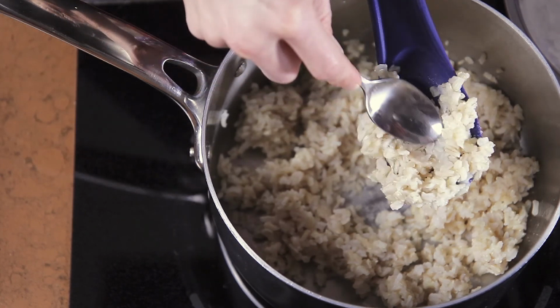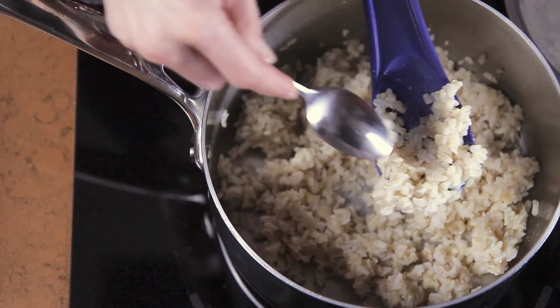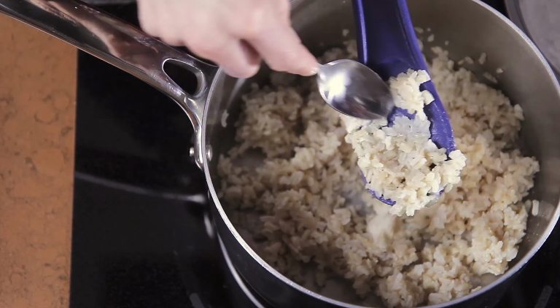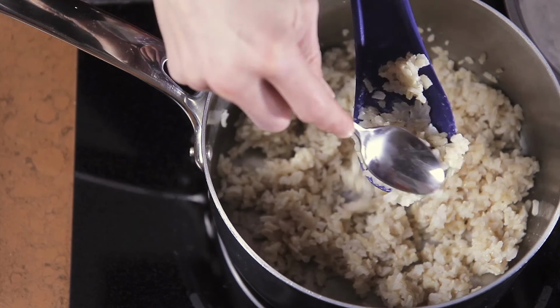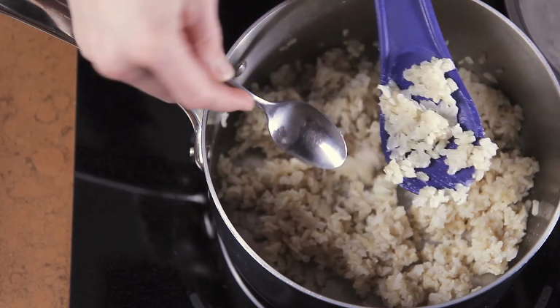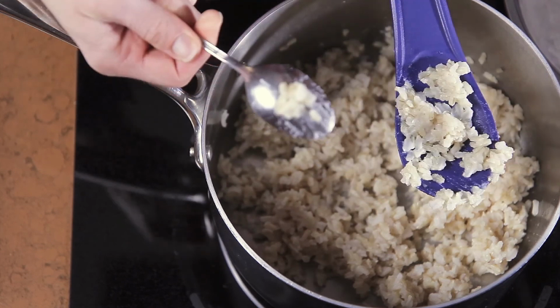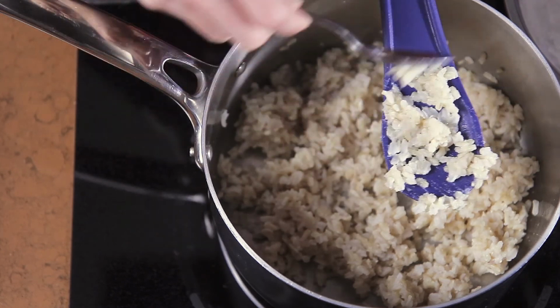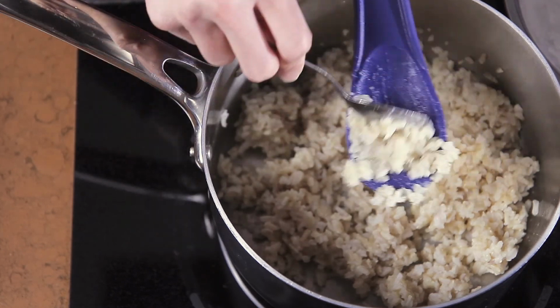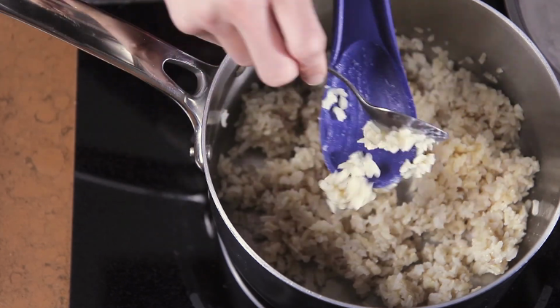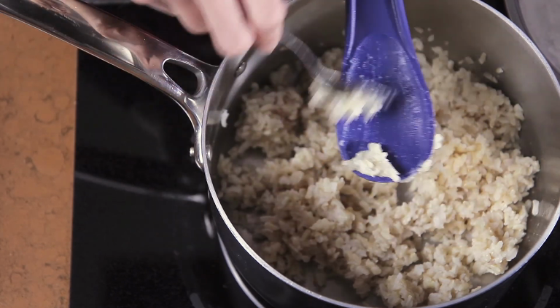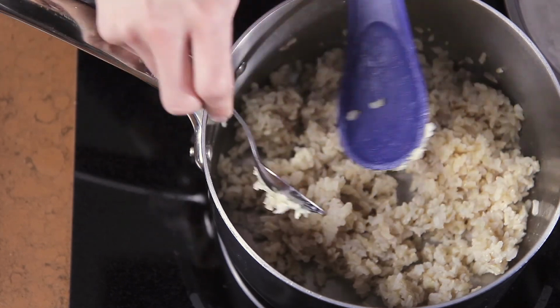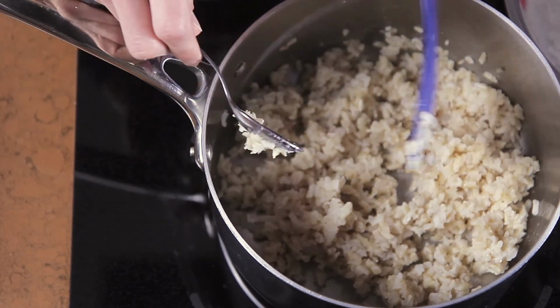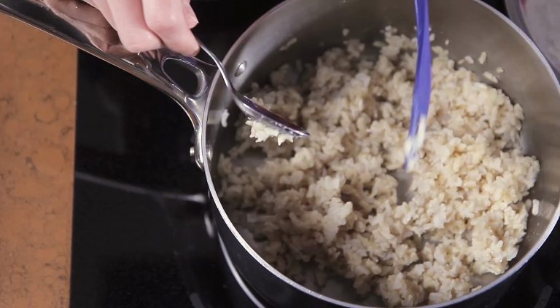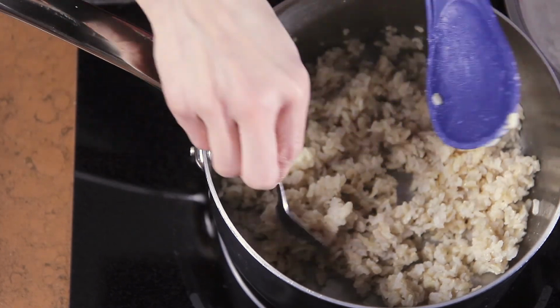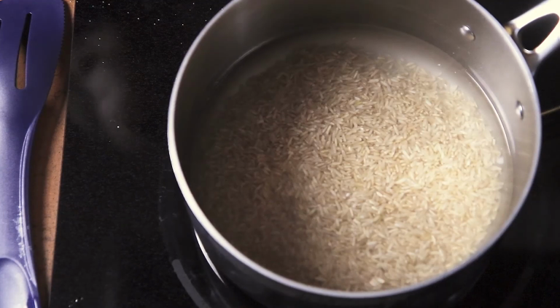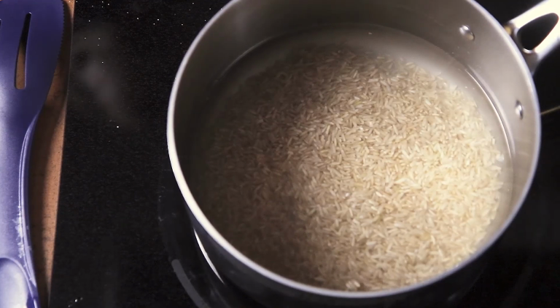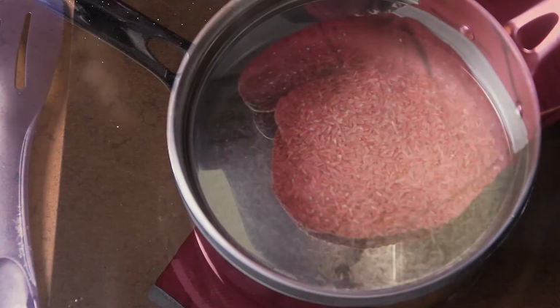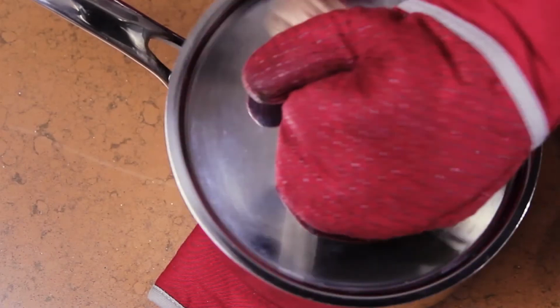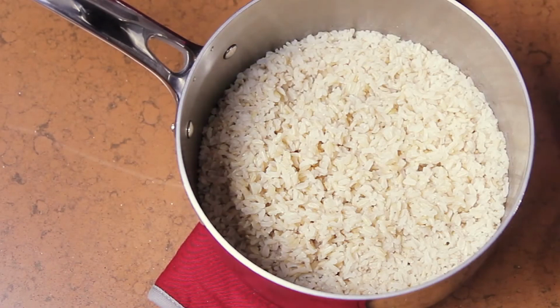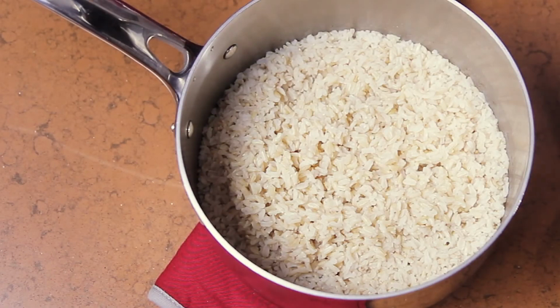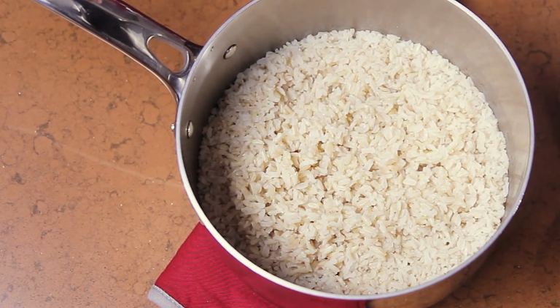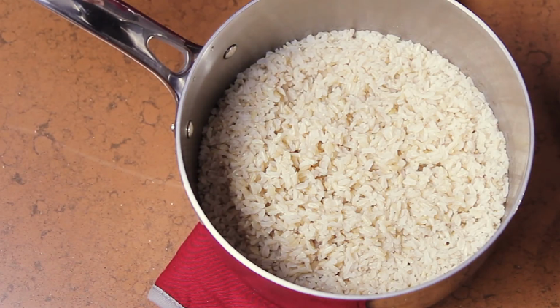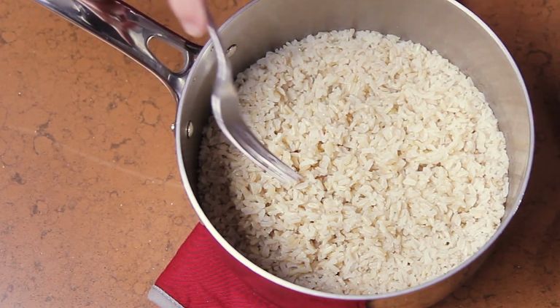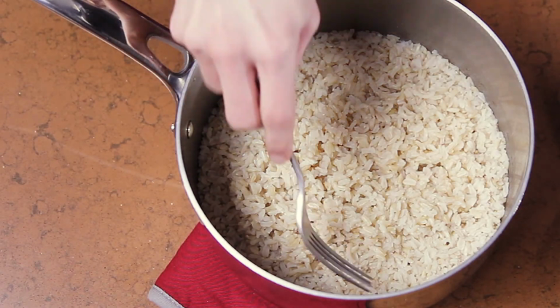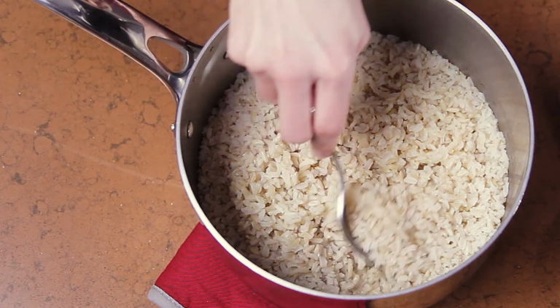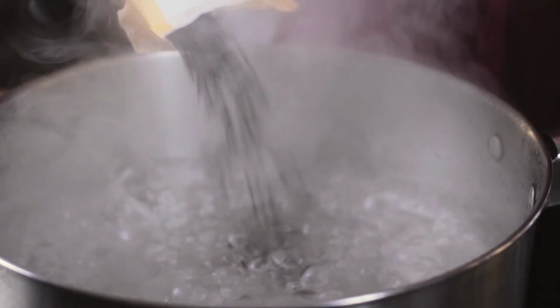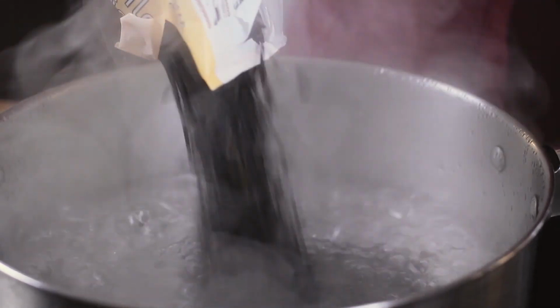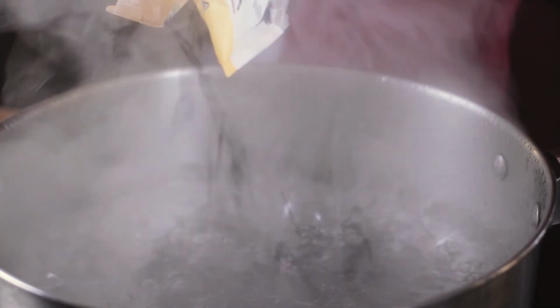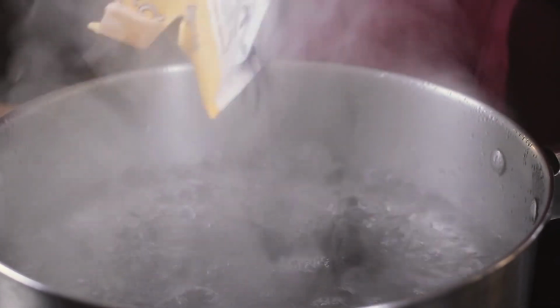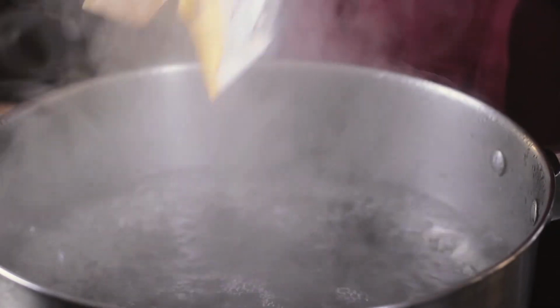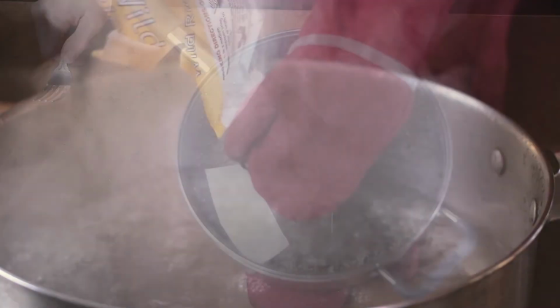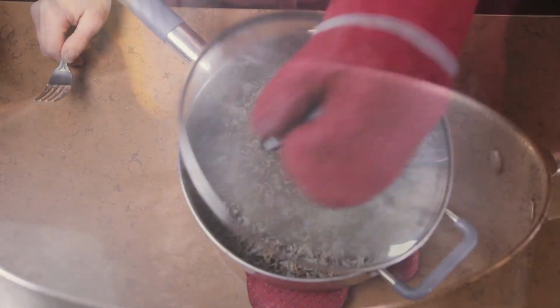Overcooked rice is mushy and sticky and the grains cling together. Rice will triple in volume once it's cooked, so make sure you're using the appropriate equipment for the recipe you're preparing.